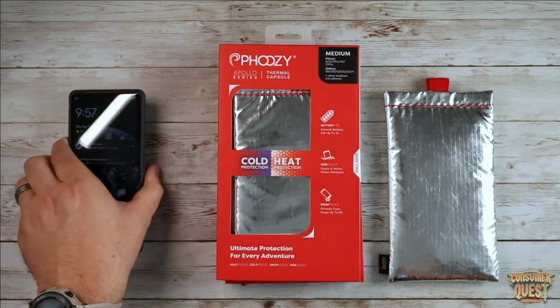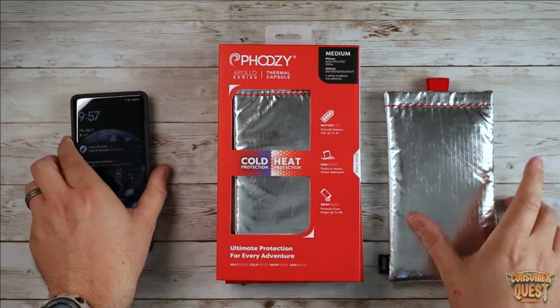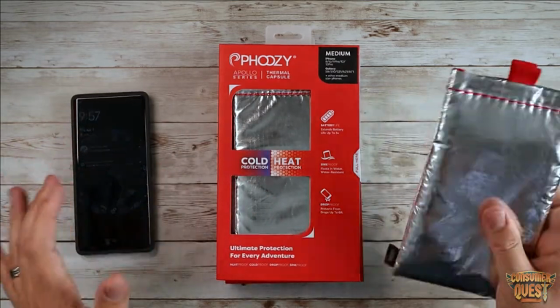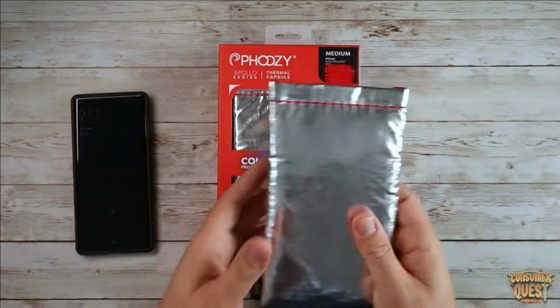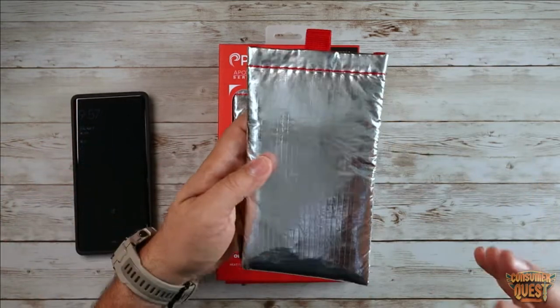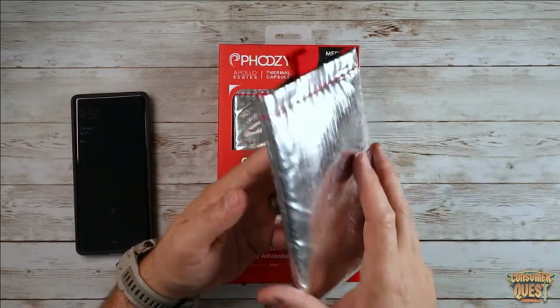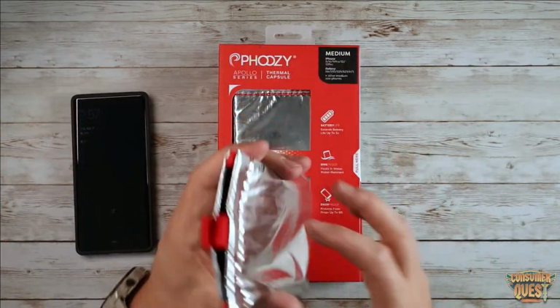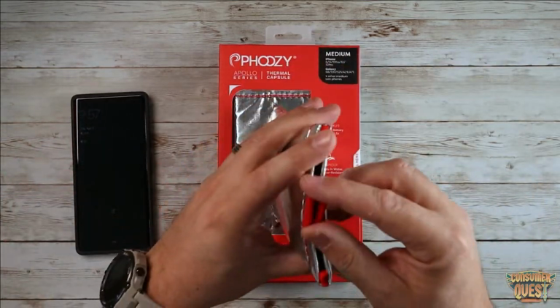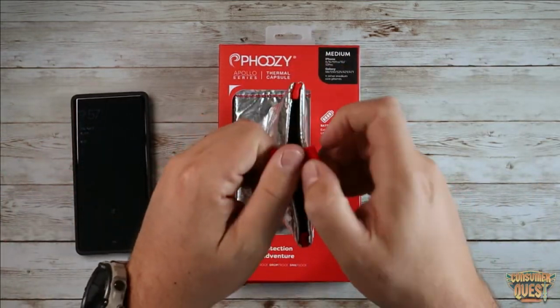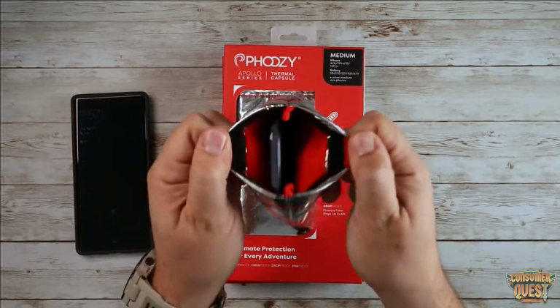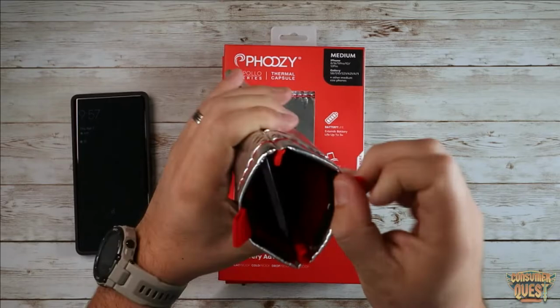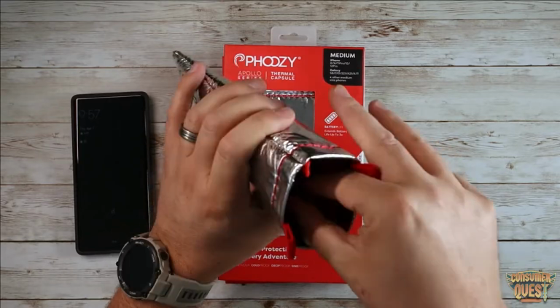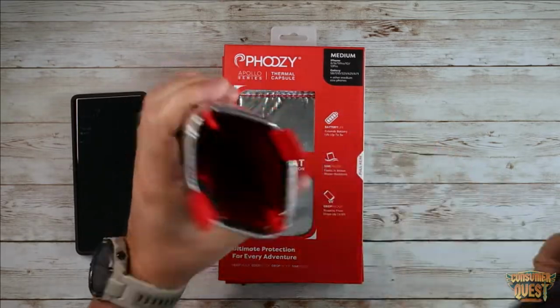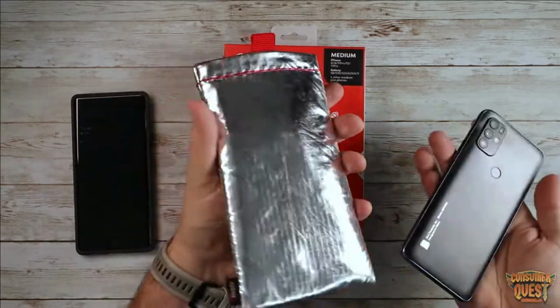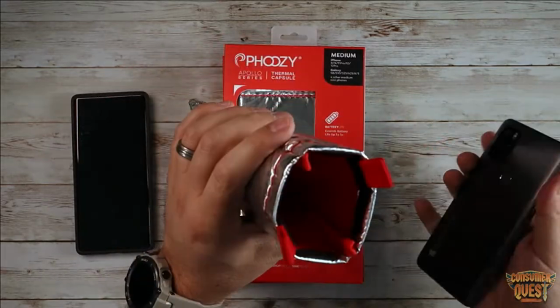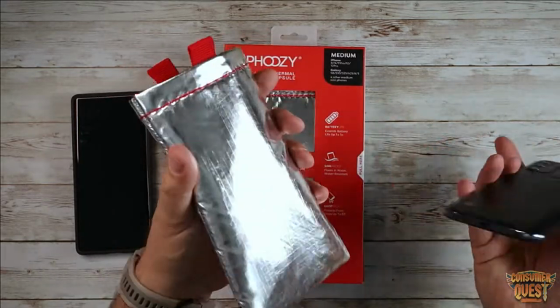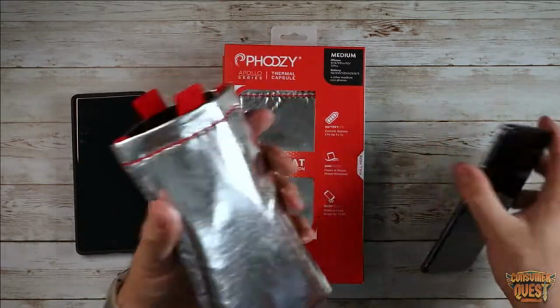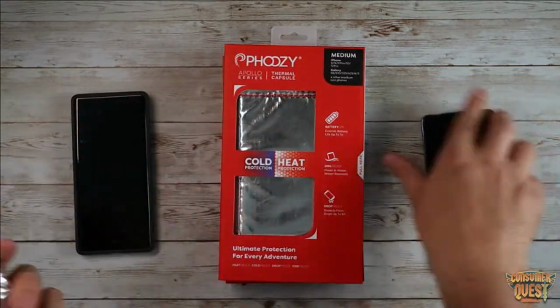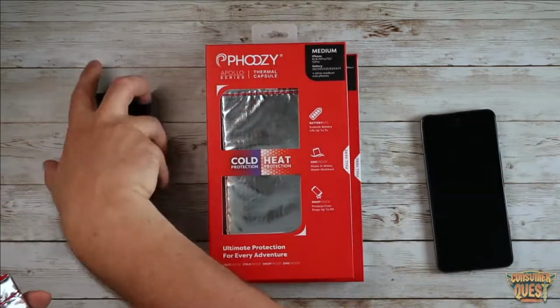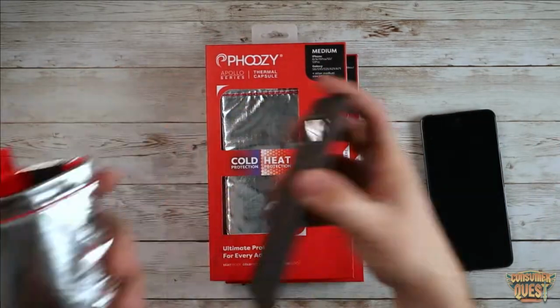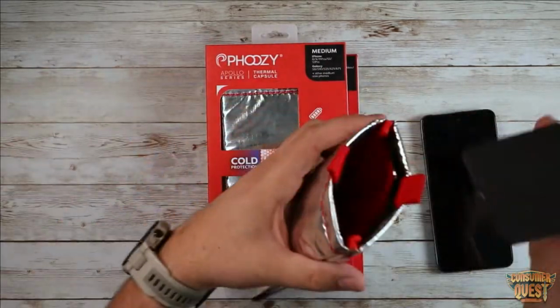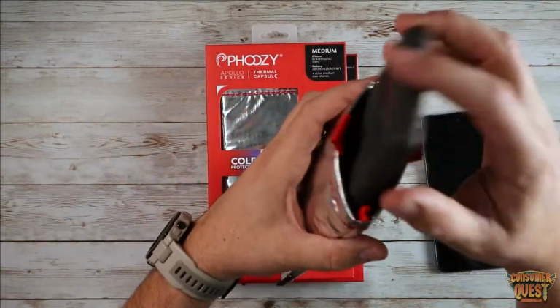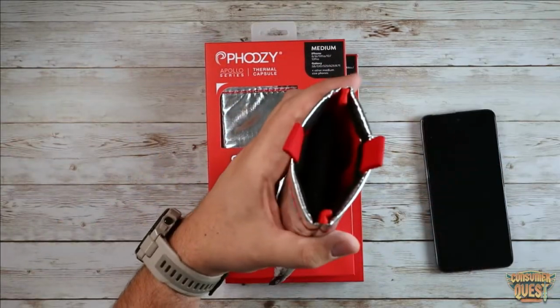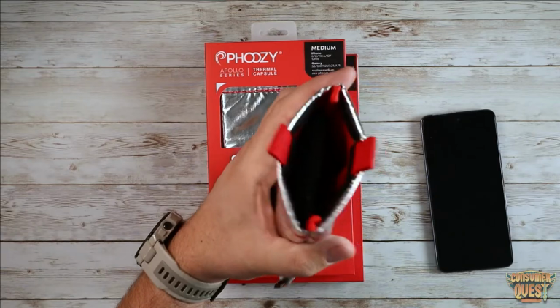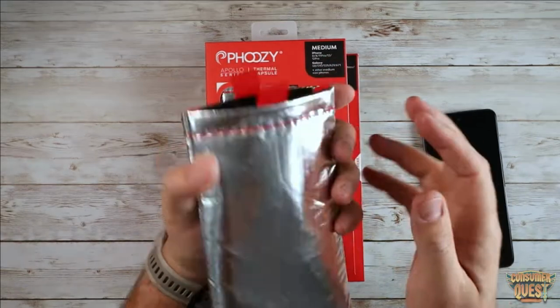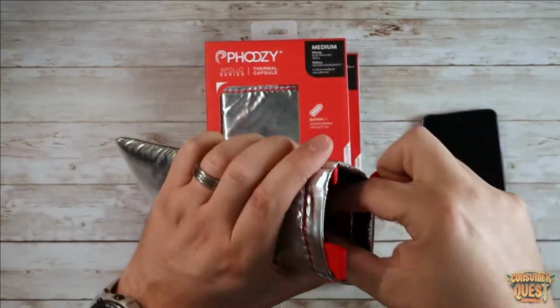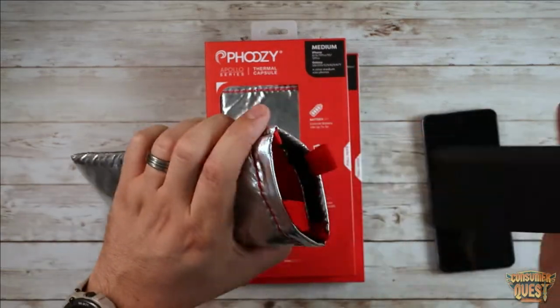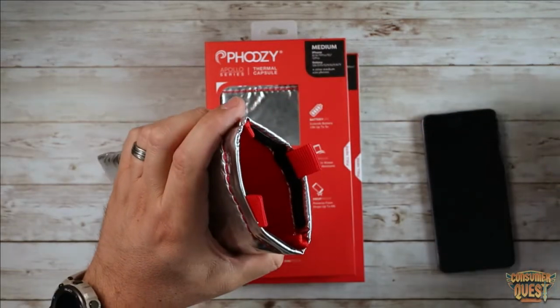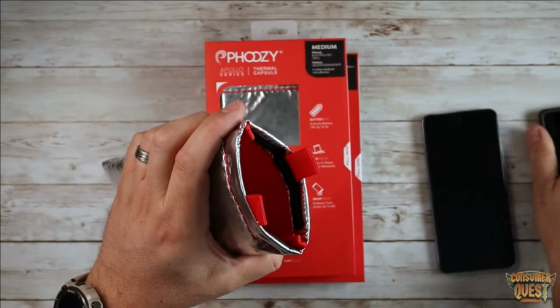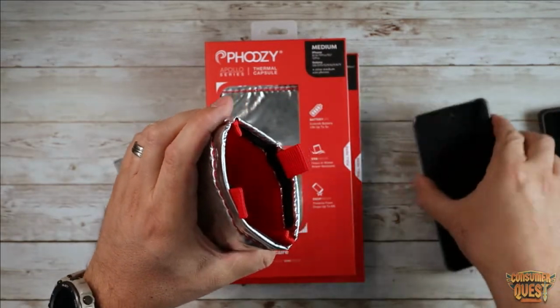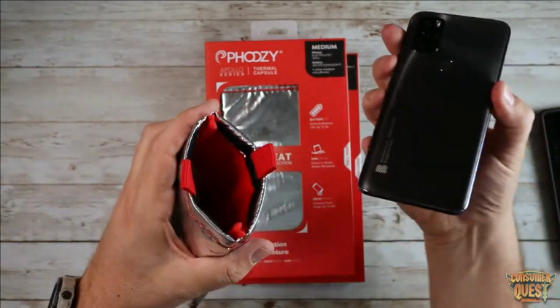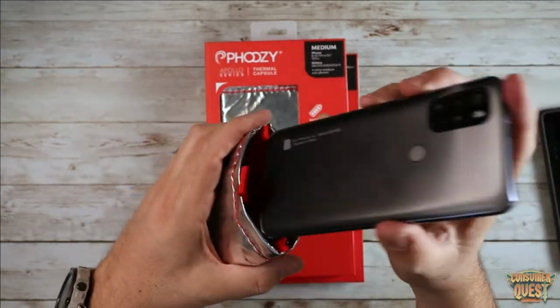The FUZI Apollo series is an outer barrier — it's a pouch style case. I have the right size for mine so it actually works in conjunction with my case. I can leave it on there, but a lot of people will use it without it.